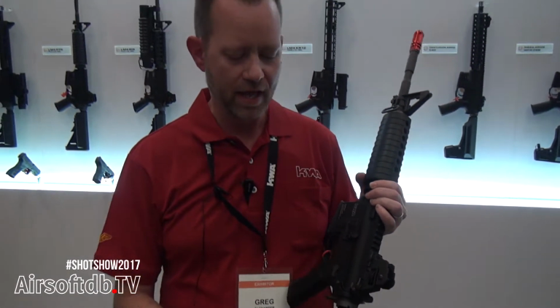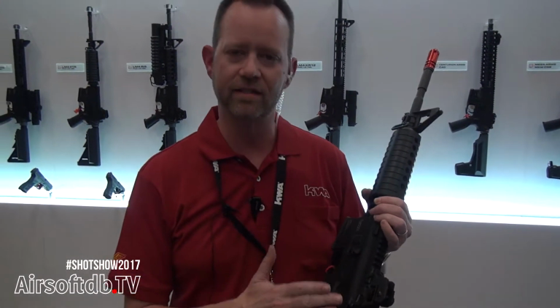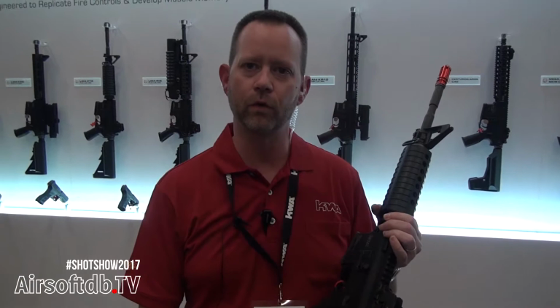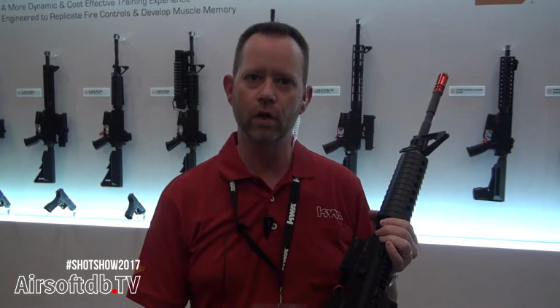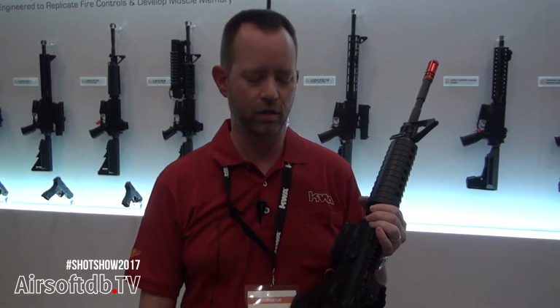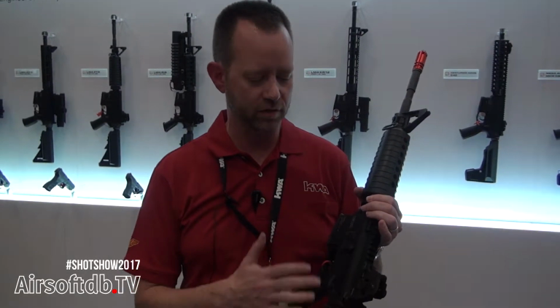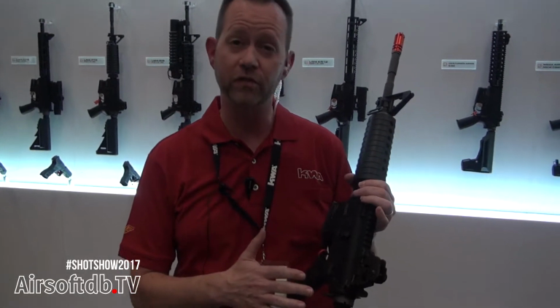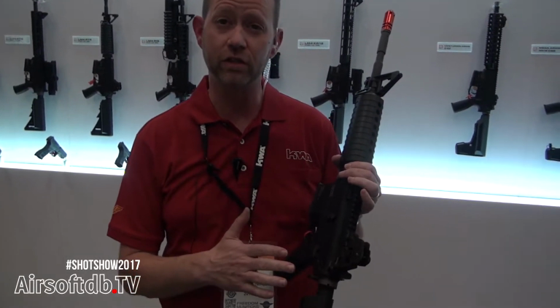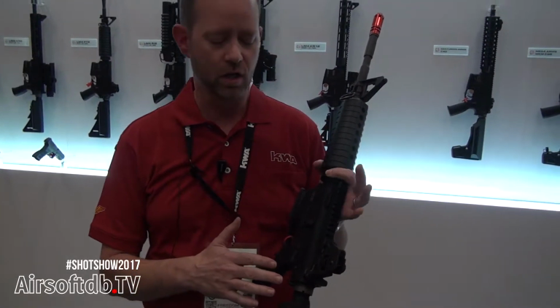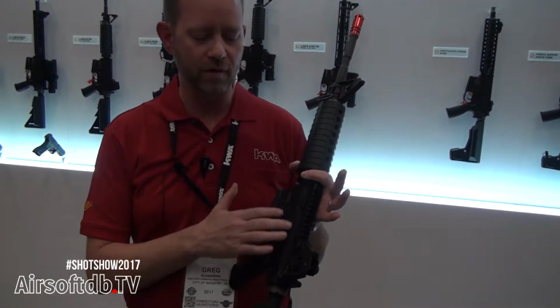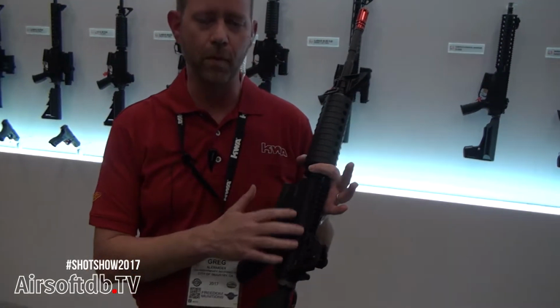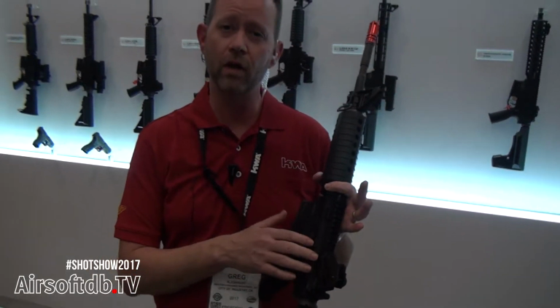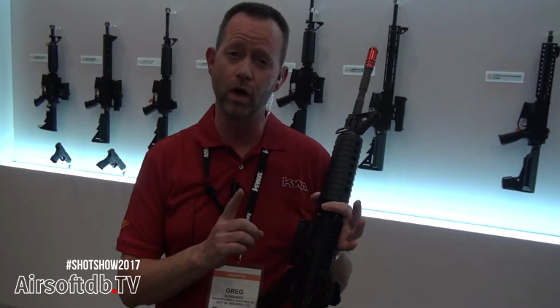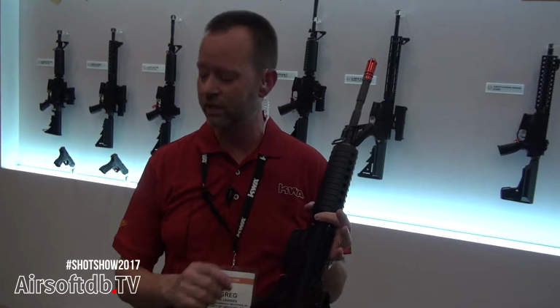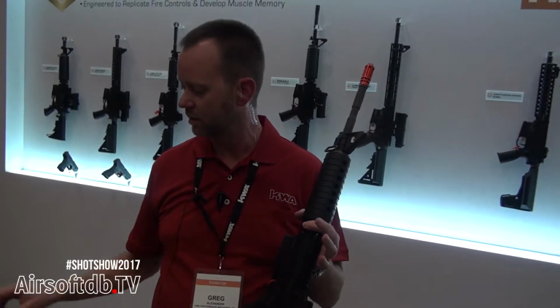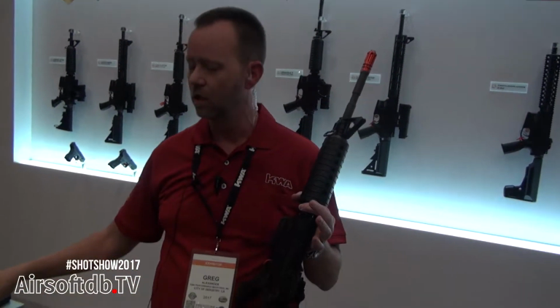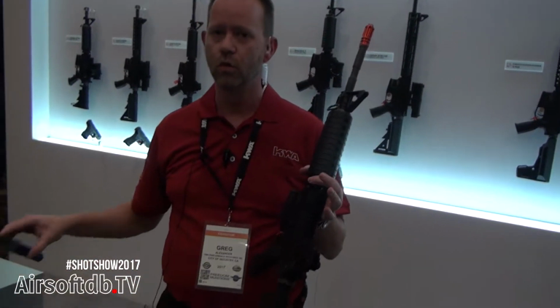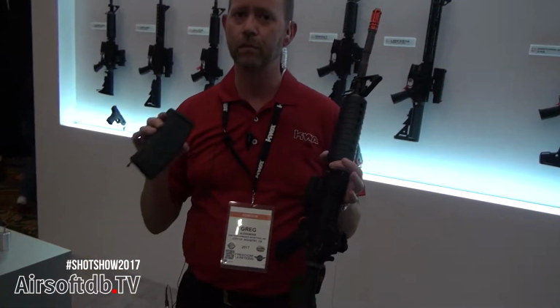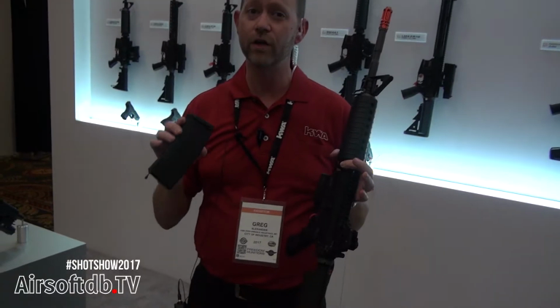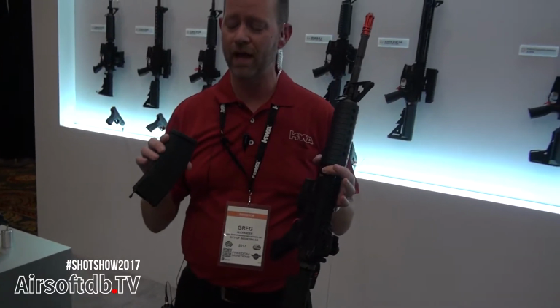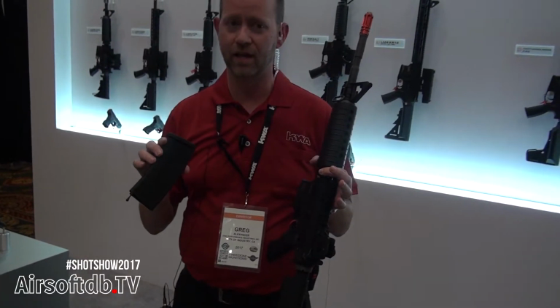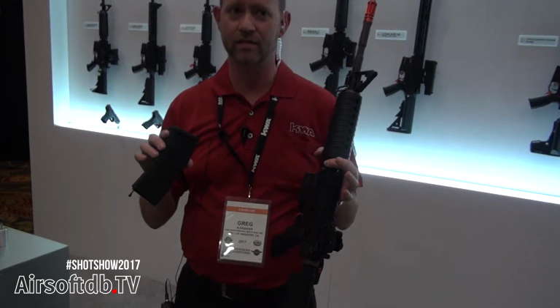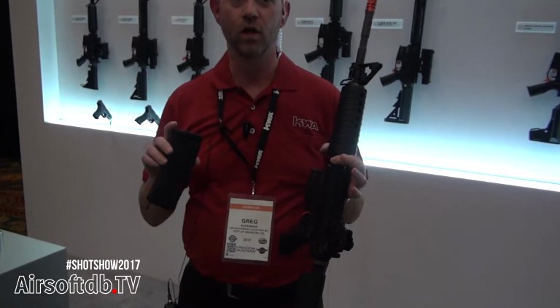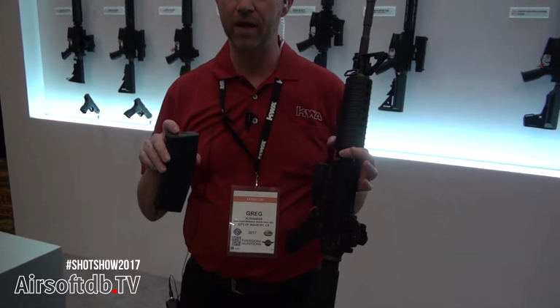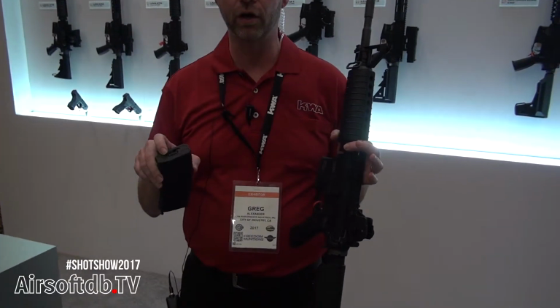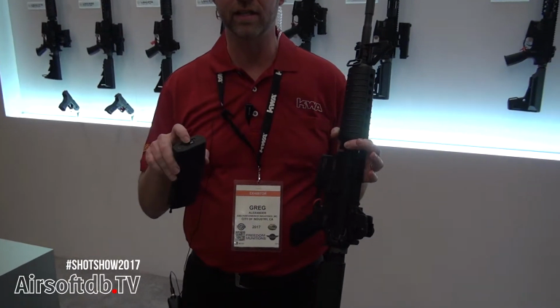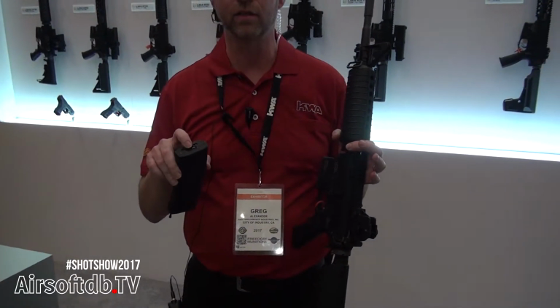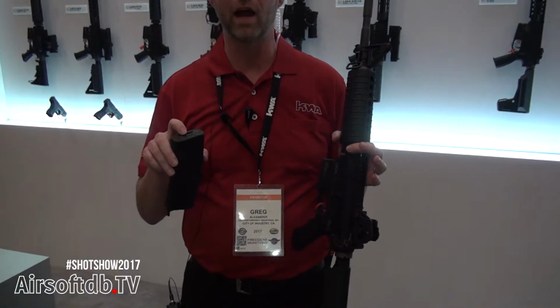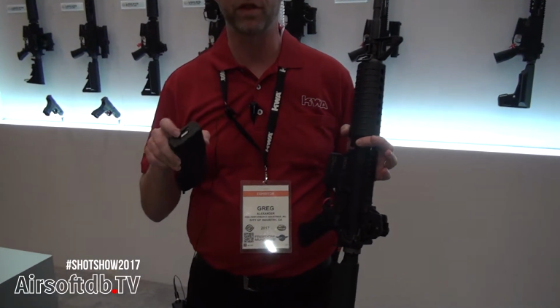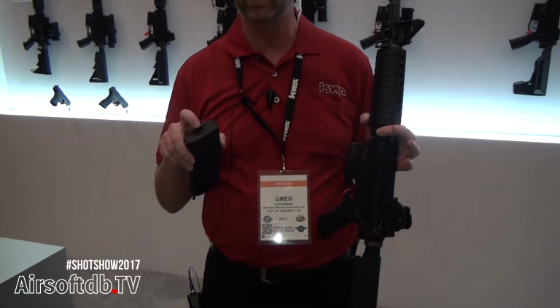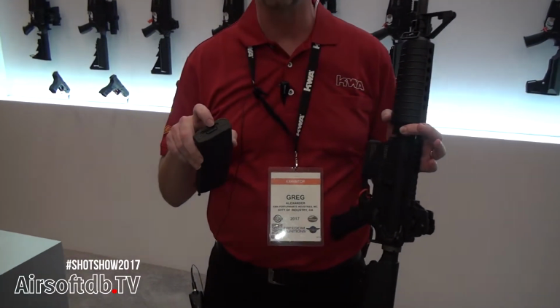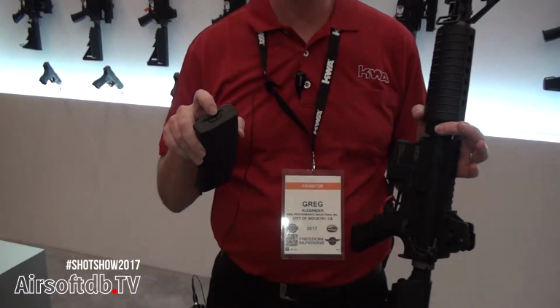It has a simulated recoil in here. We have some new features. We have an upper rail that's one piece. We have a brand new magazine. We had the 30-60, and we now have the 30-120.